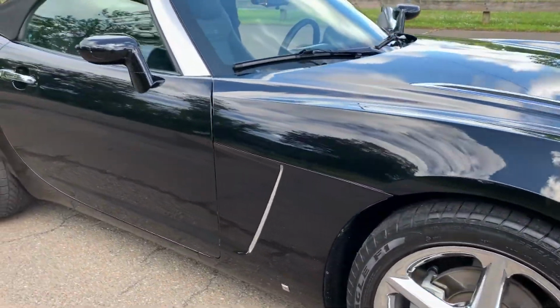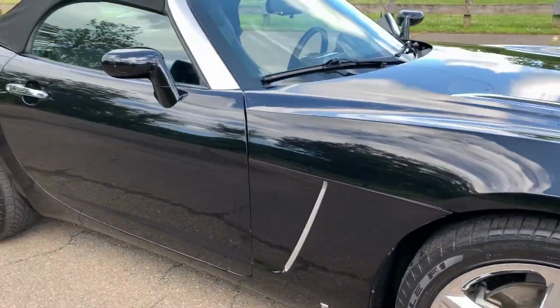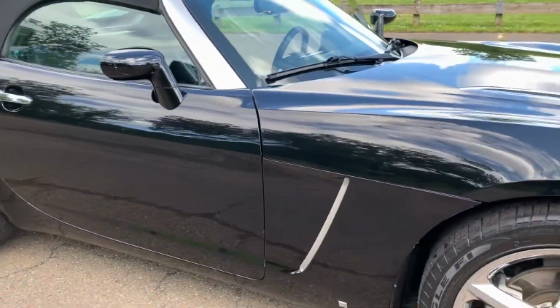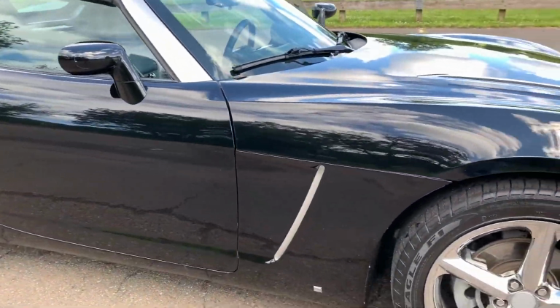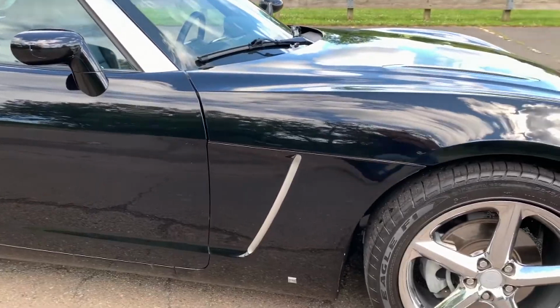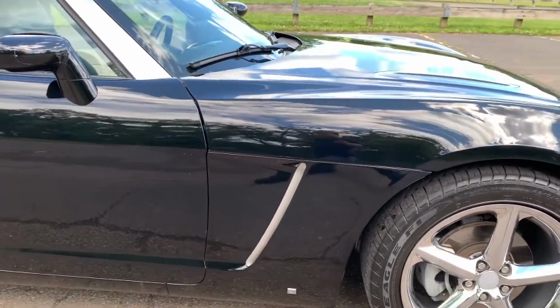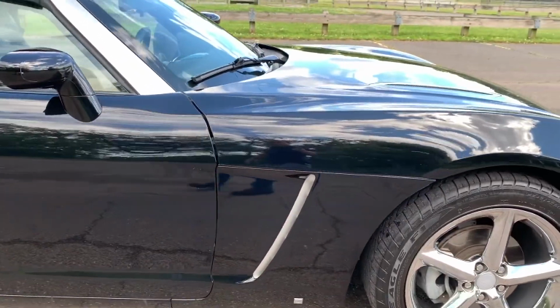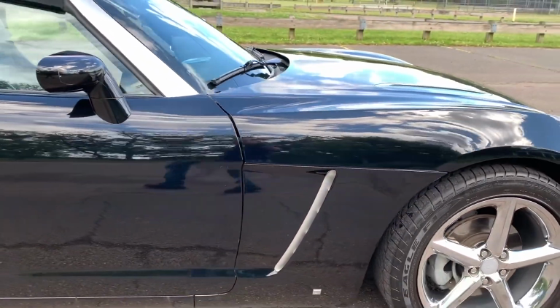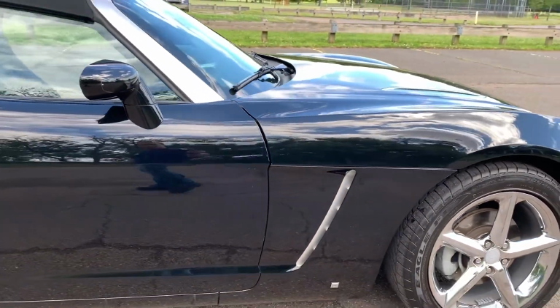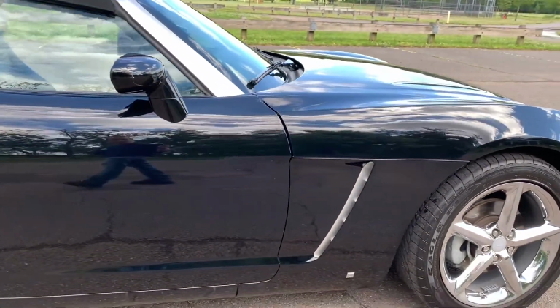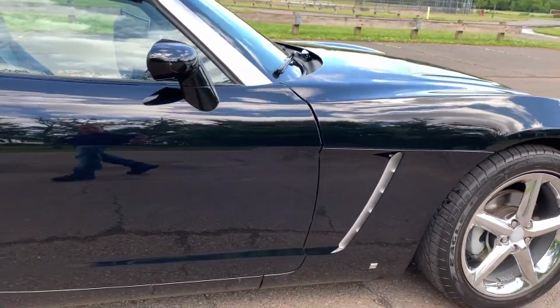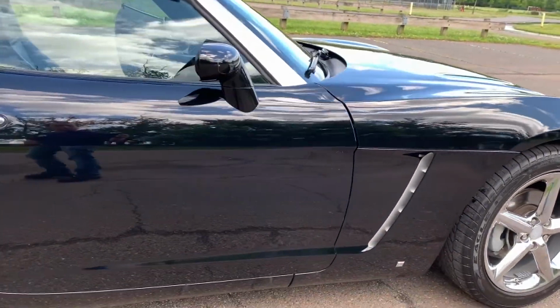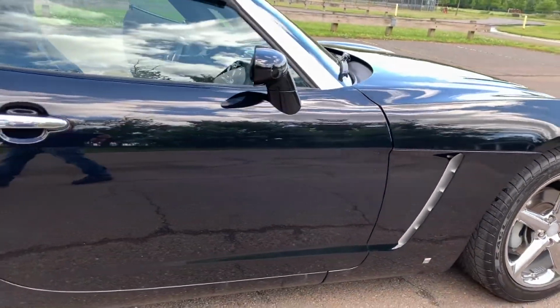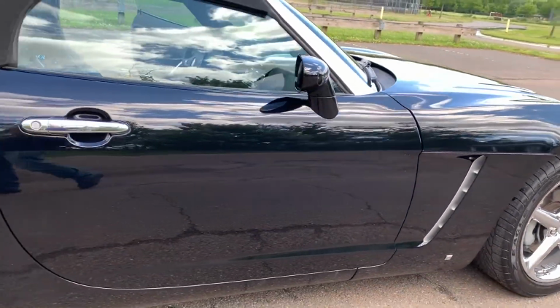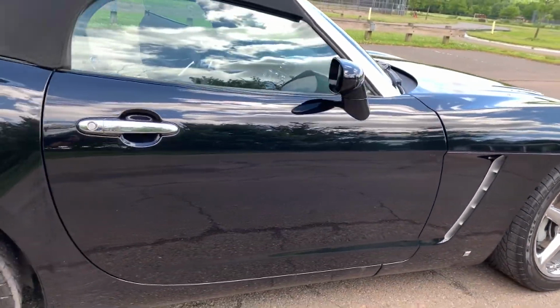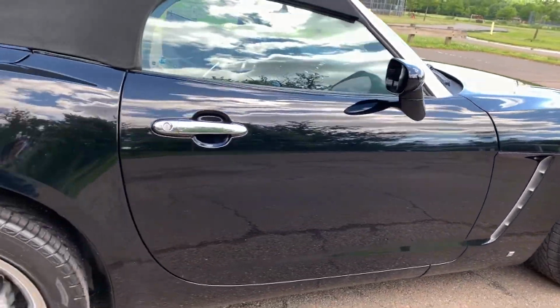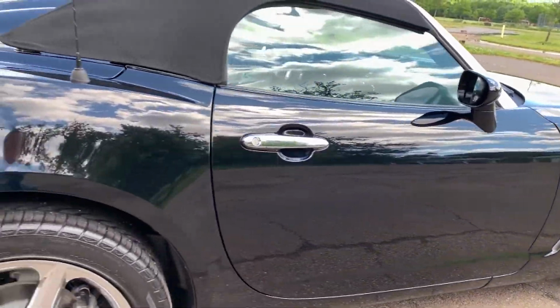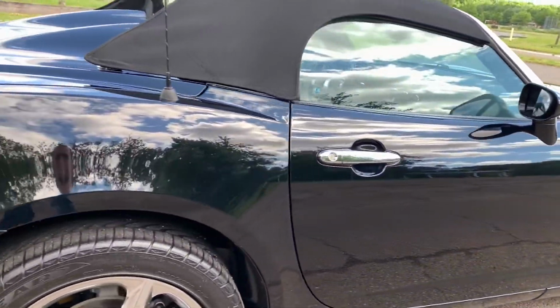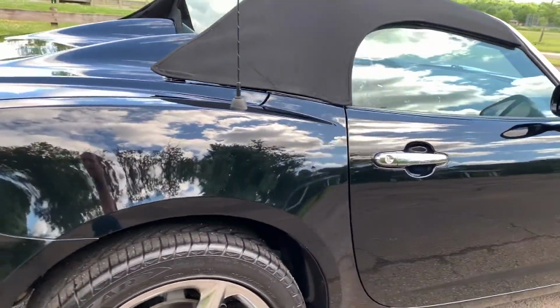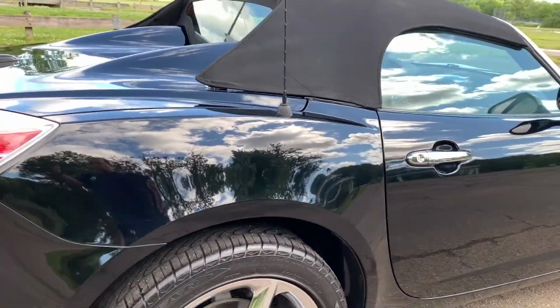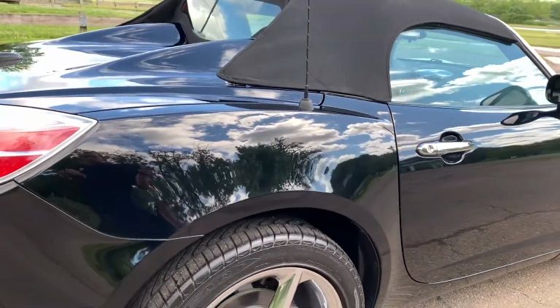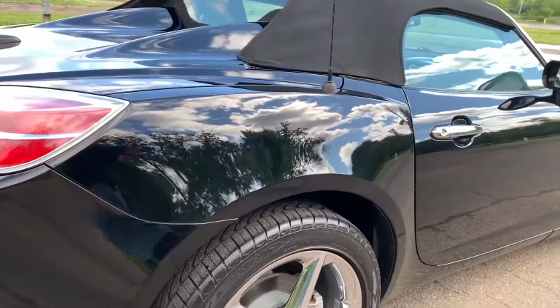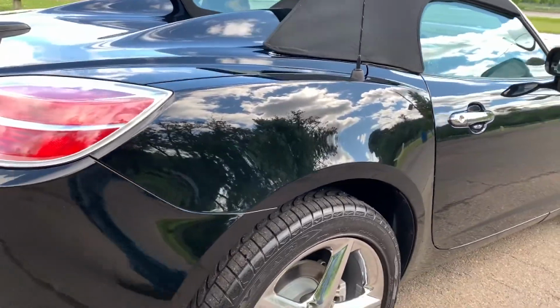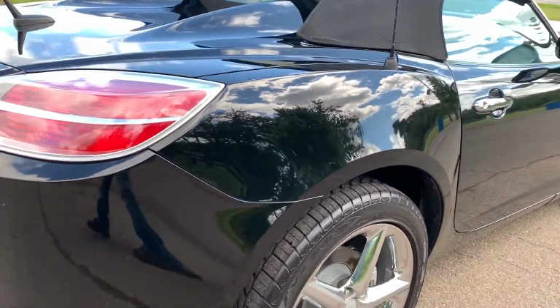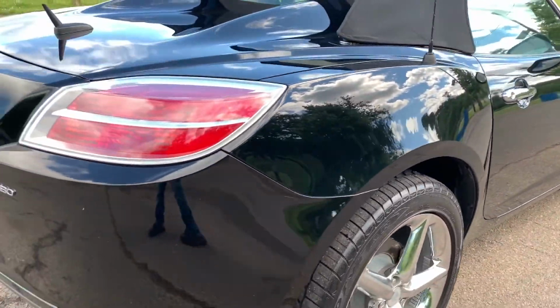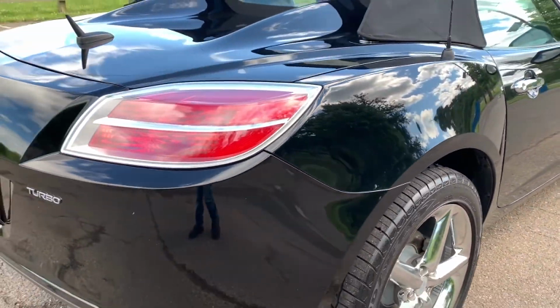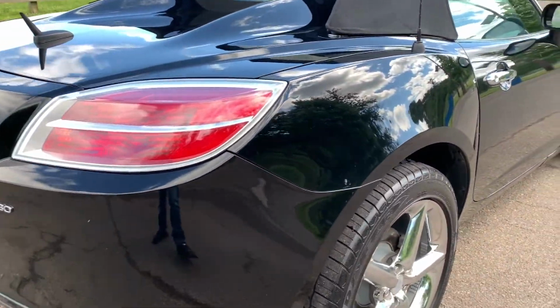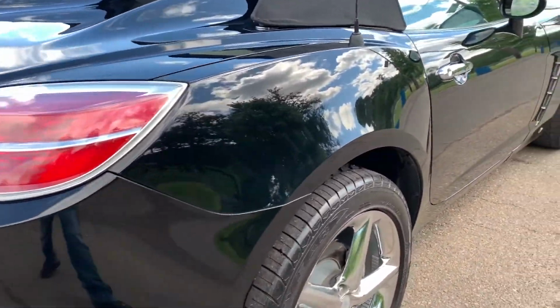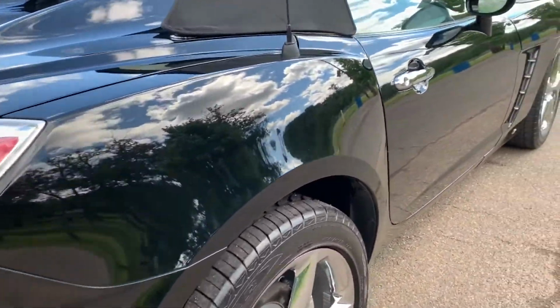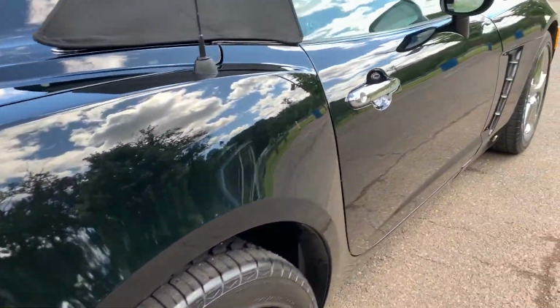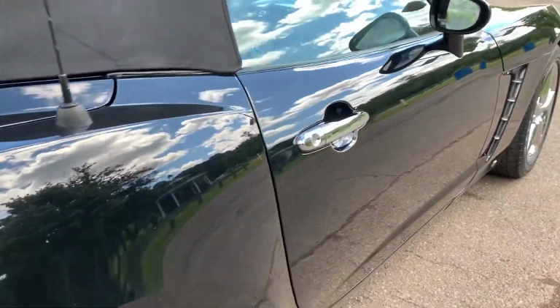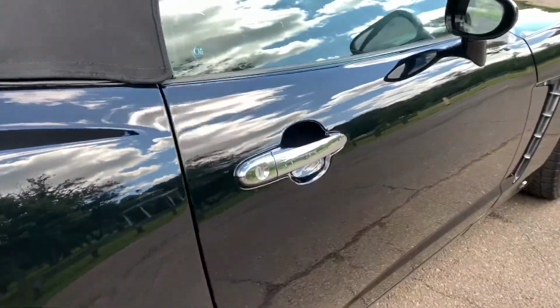By the way, I almost never do a second take on the exterior of the car. Walk around it twice — you just have to see, this thing is really clean.